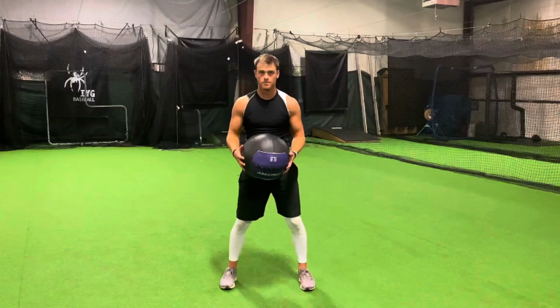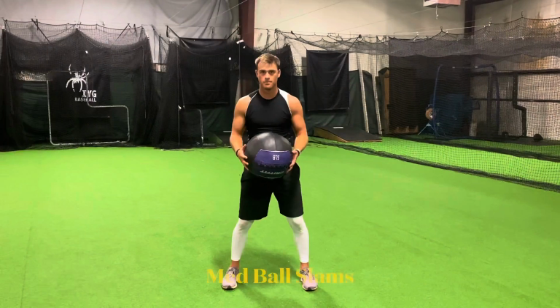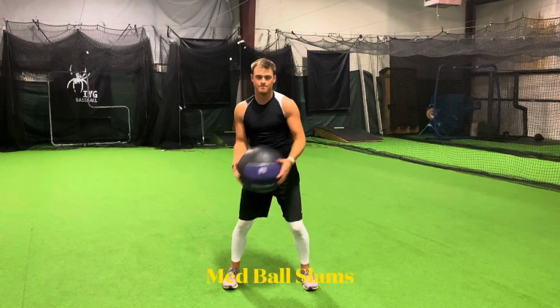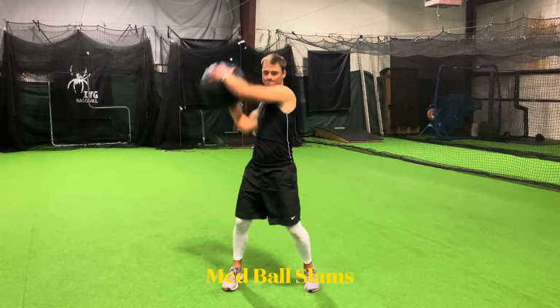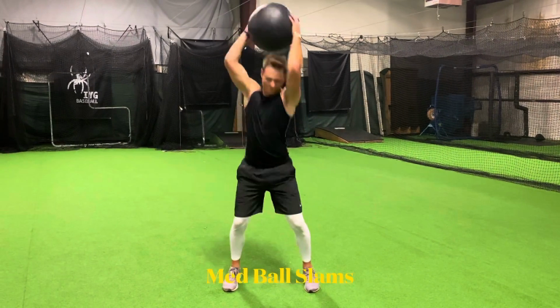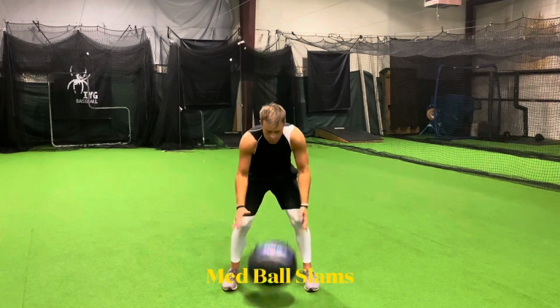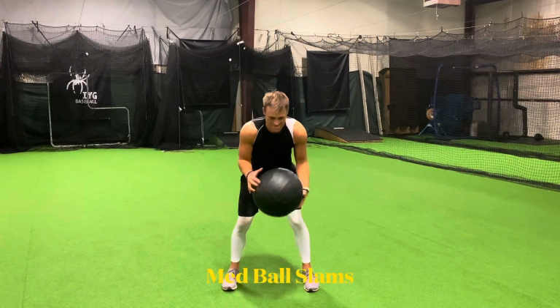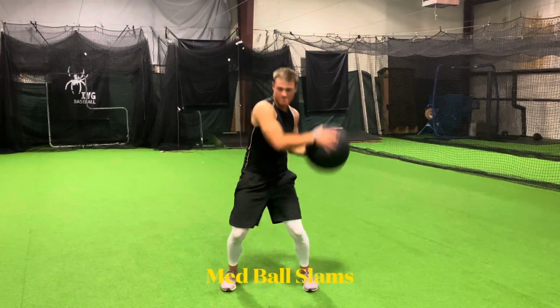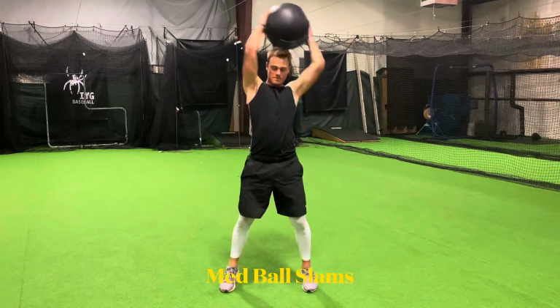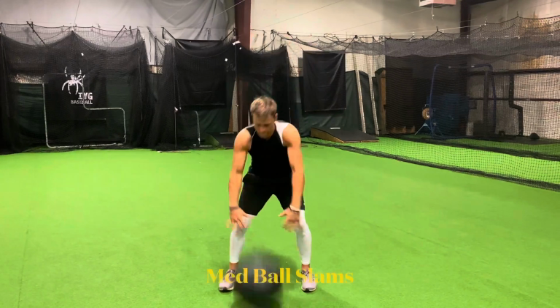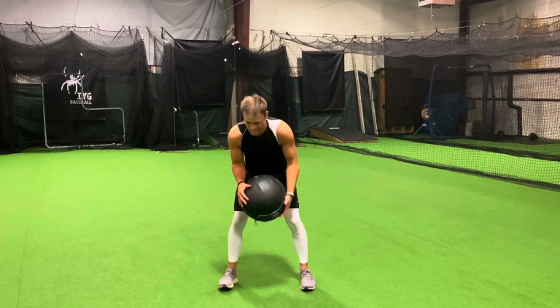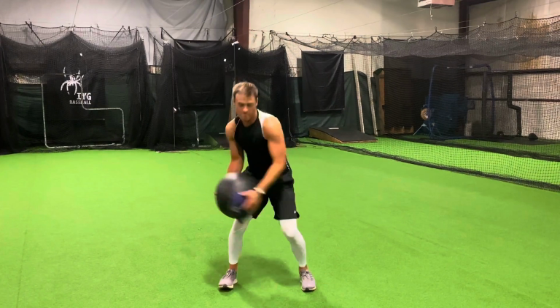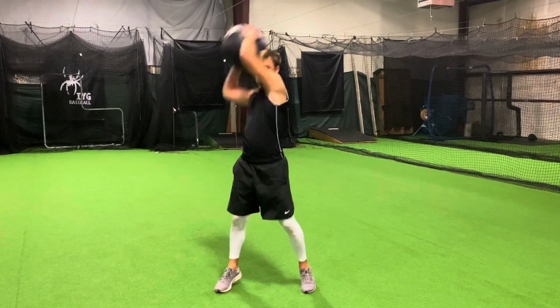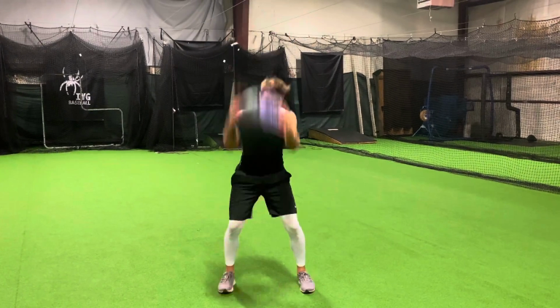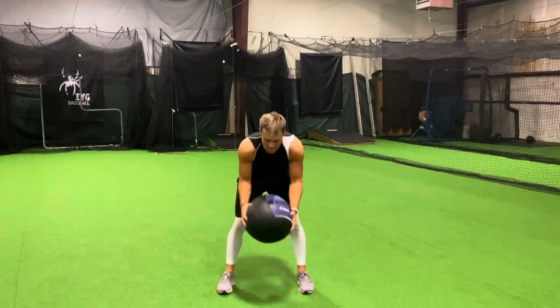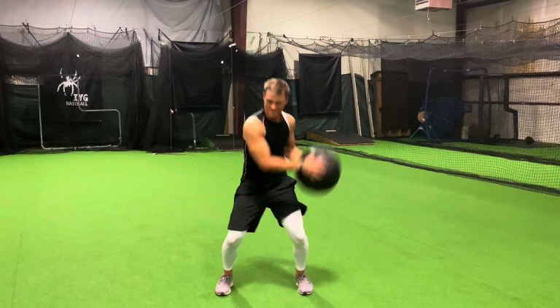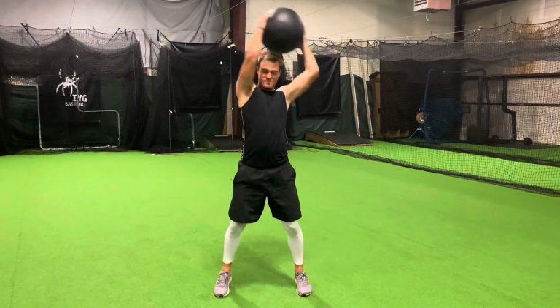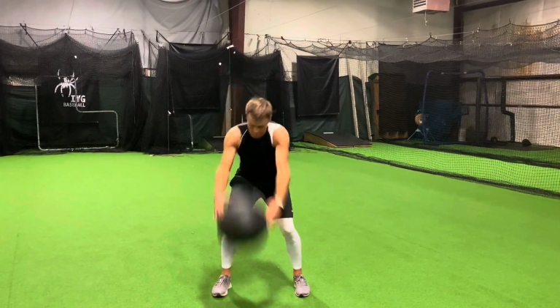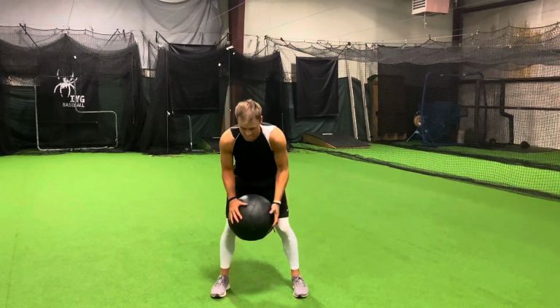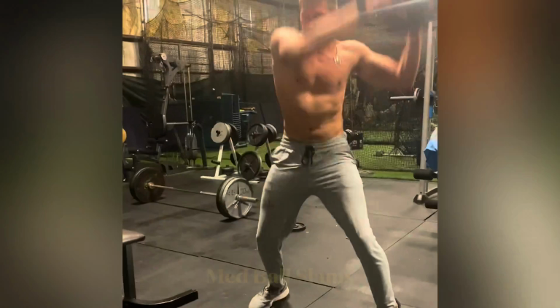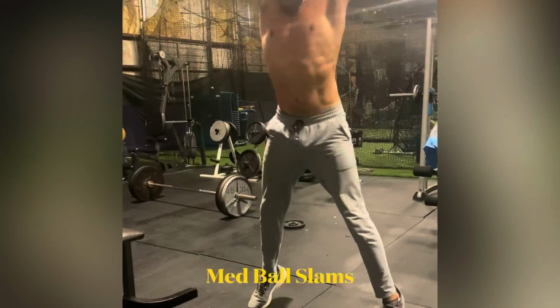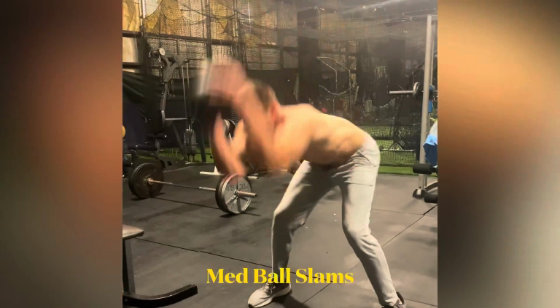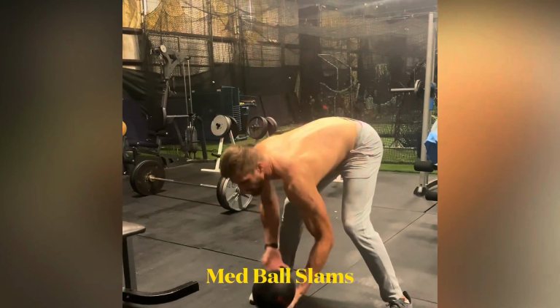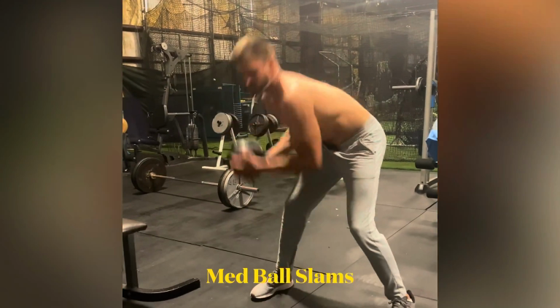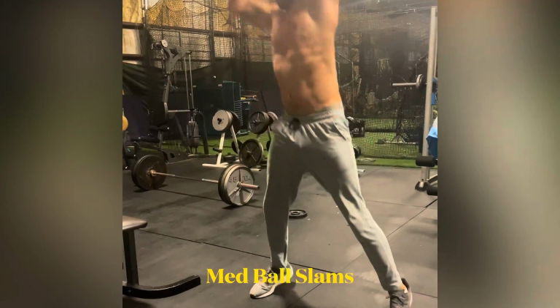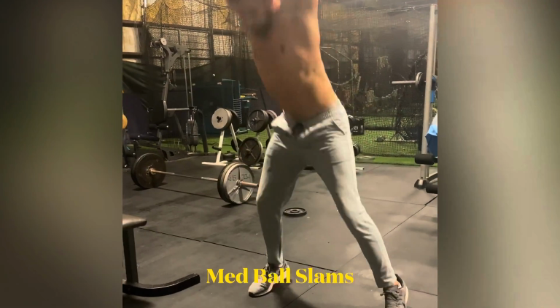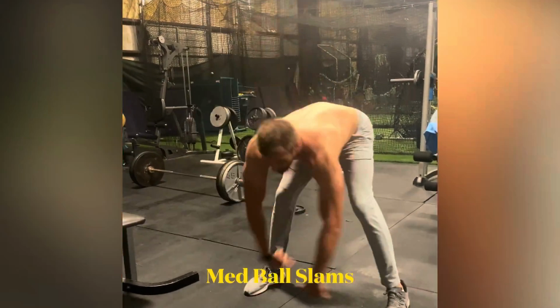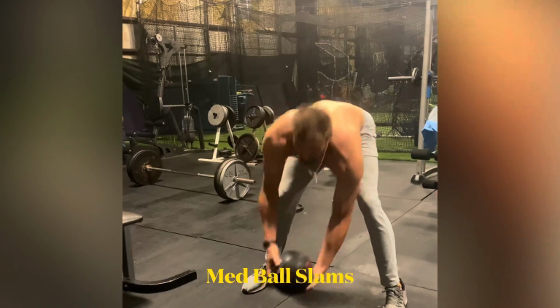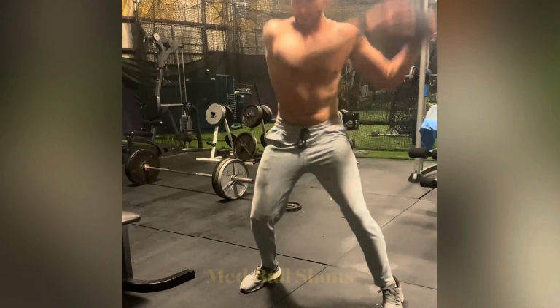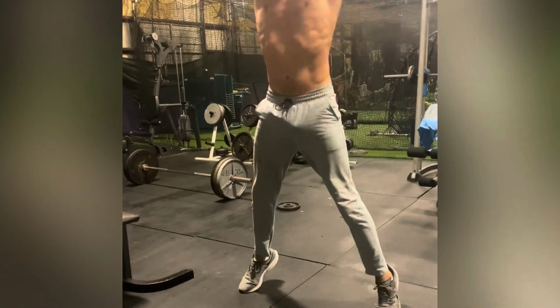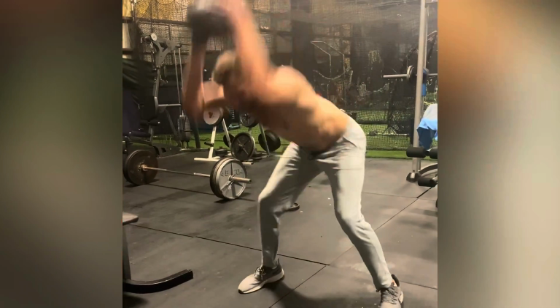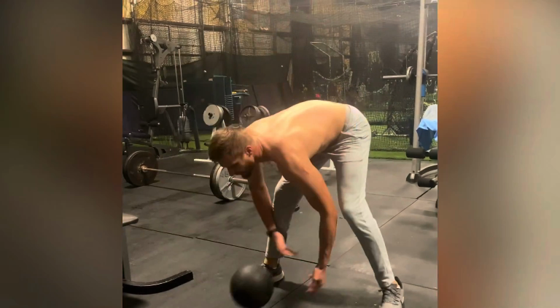Next exercise is med ball slams. We do the same amount of reps on each side. We really drive the ball through the ground. This is a violent explosive motion — extend through the core and slam through the ground.